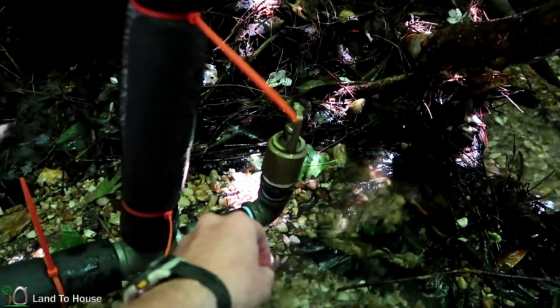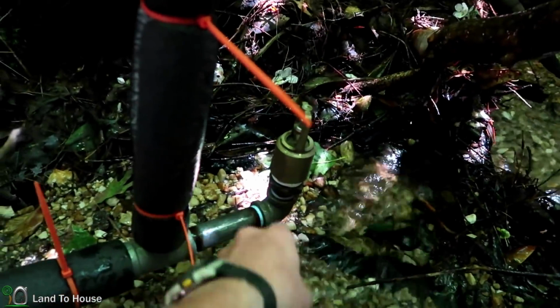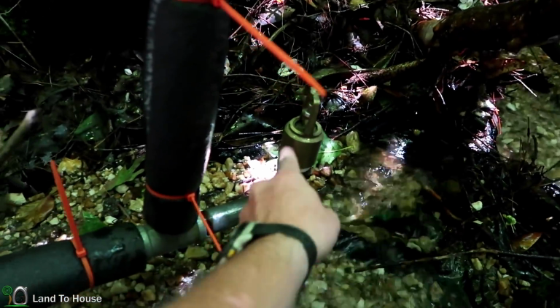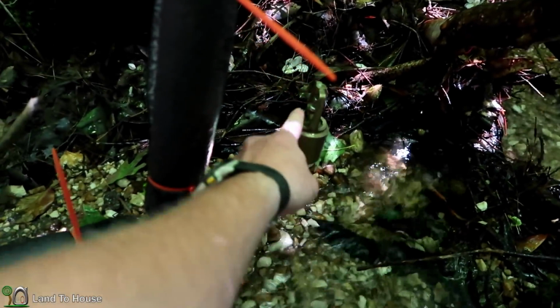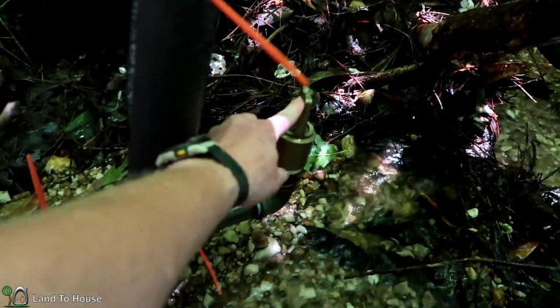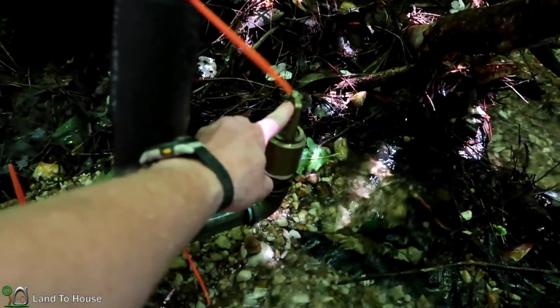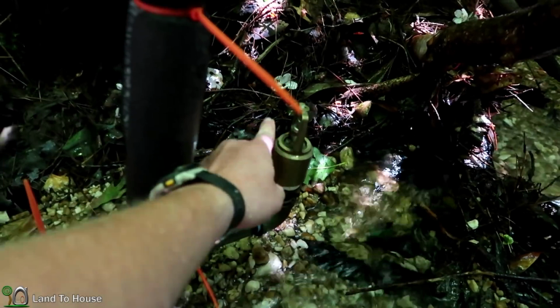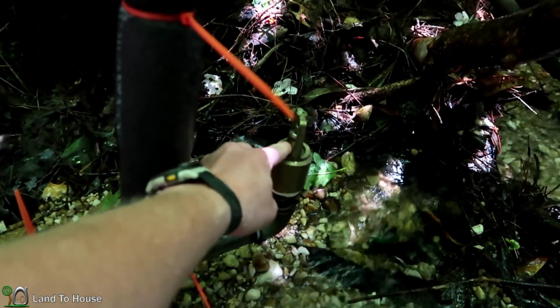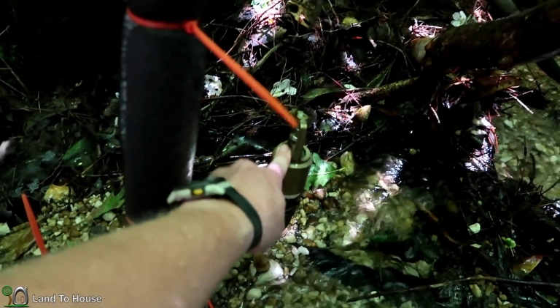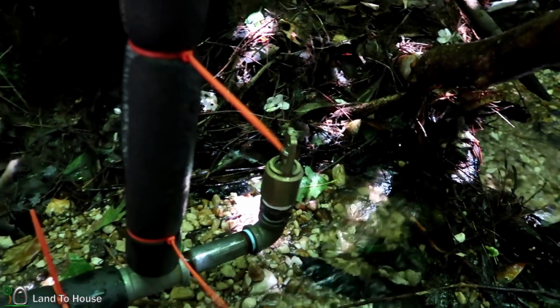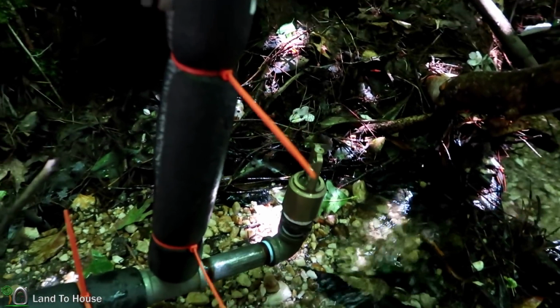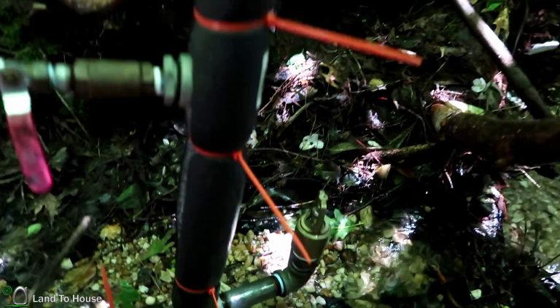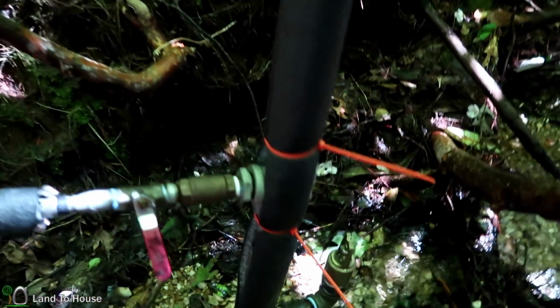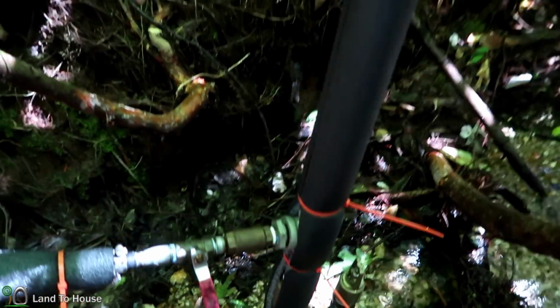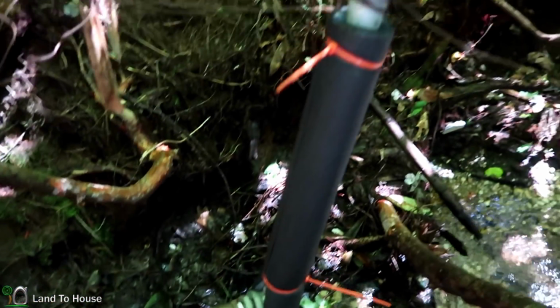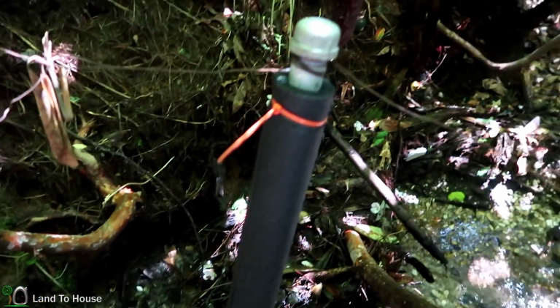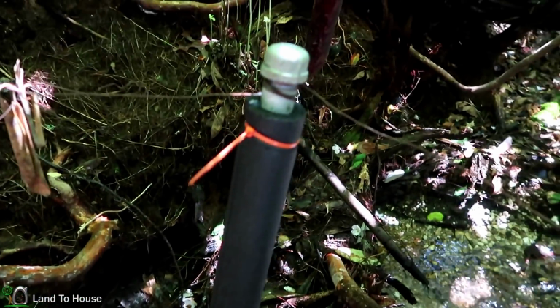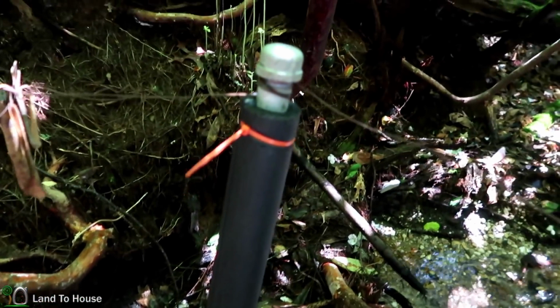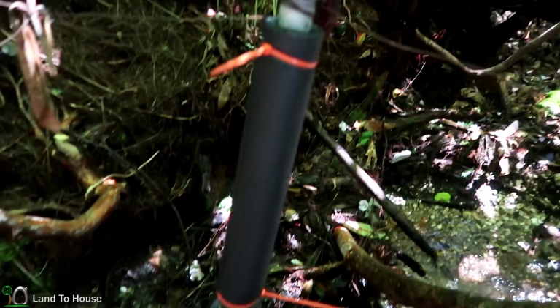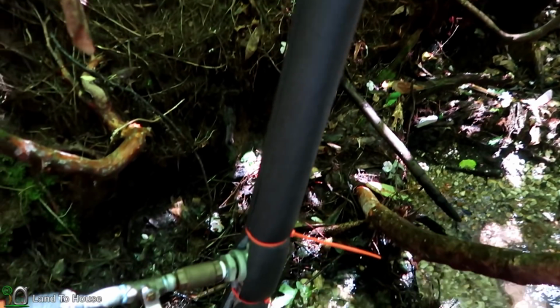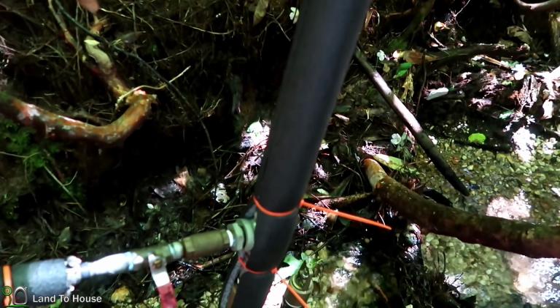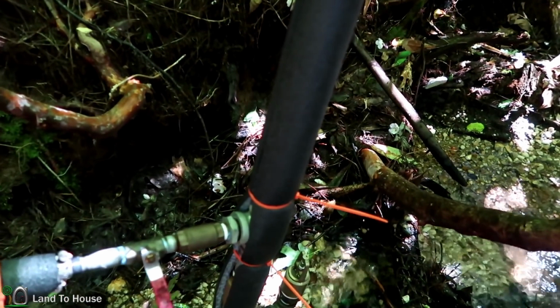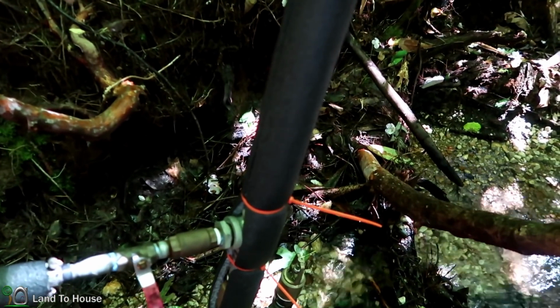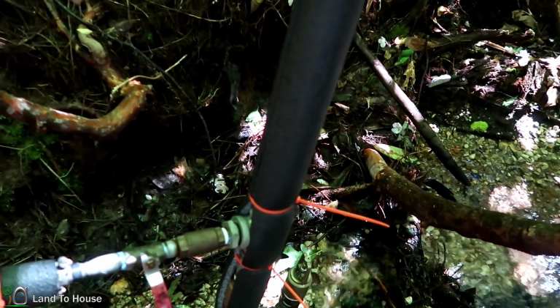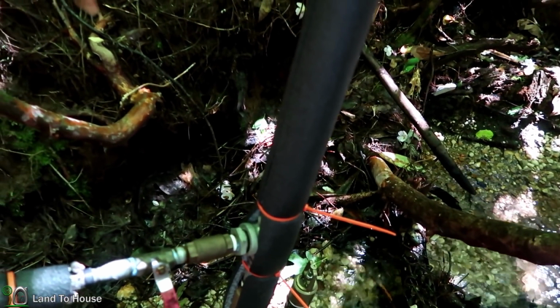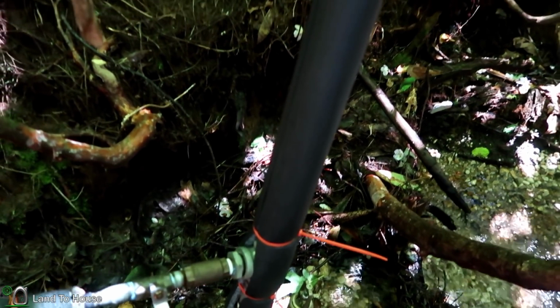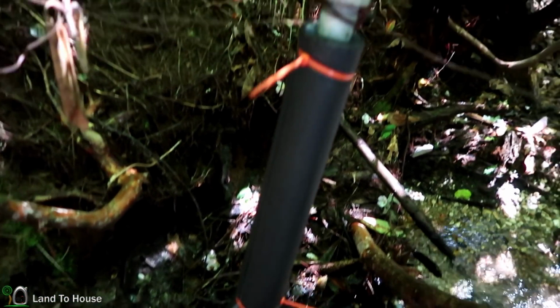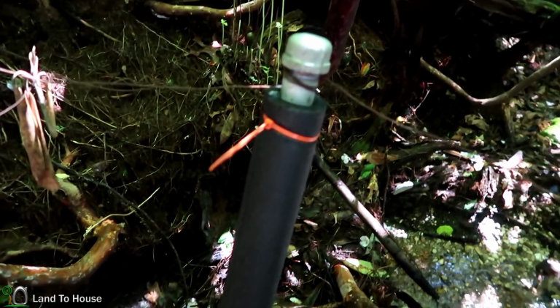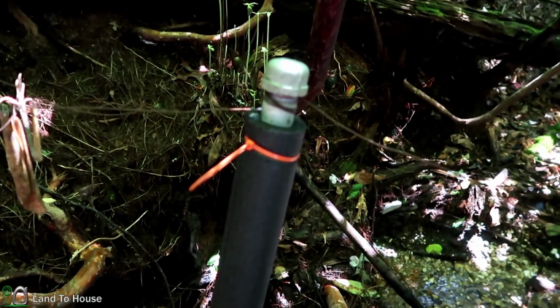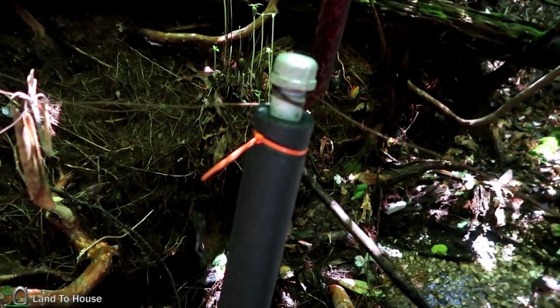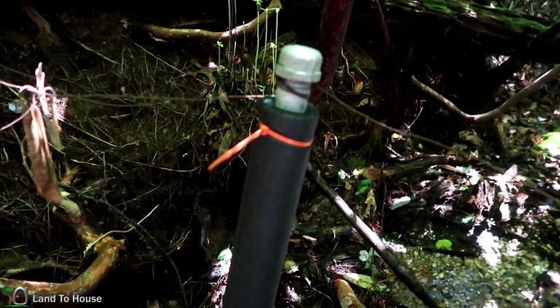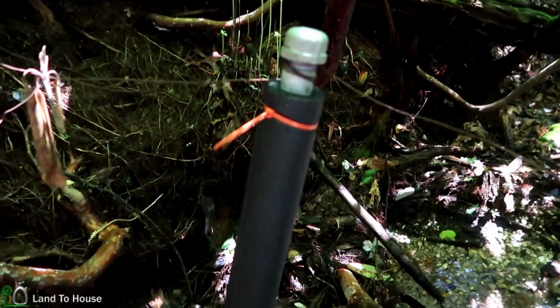One issue may be this valve — we might be replacing that. The next issue I've seen is that the pressure tank is quite small, so I'm going to replace this pipe with a much larger pressure tank.